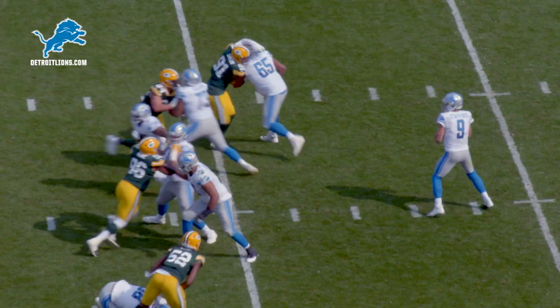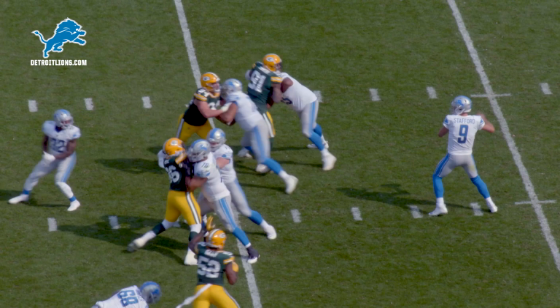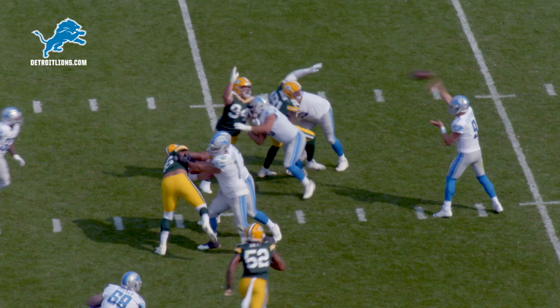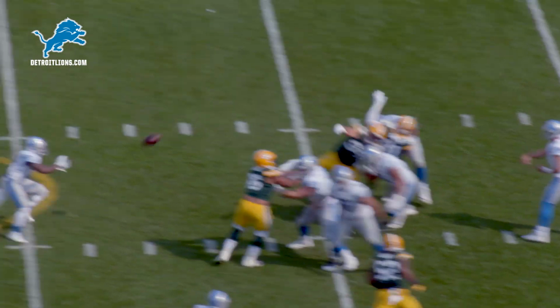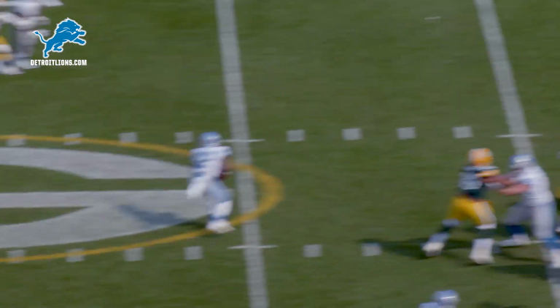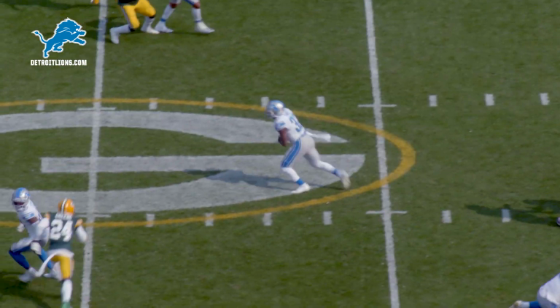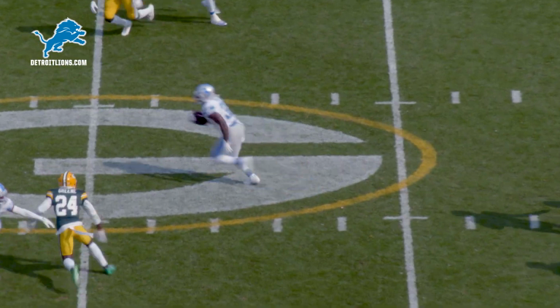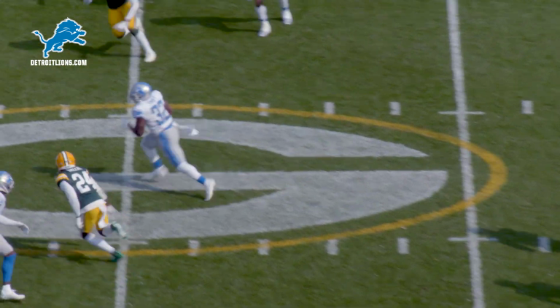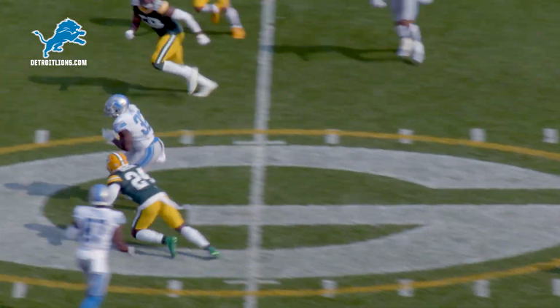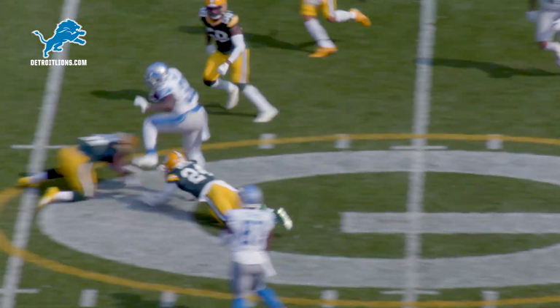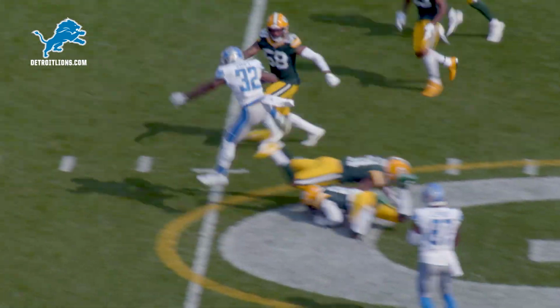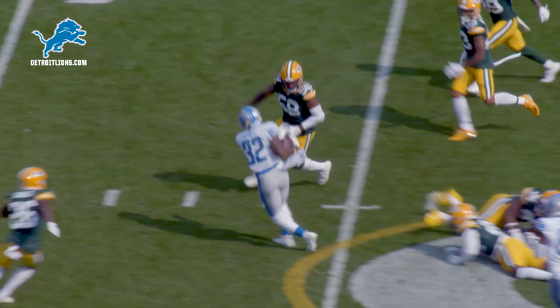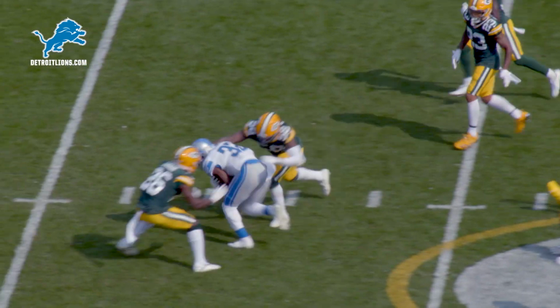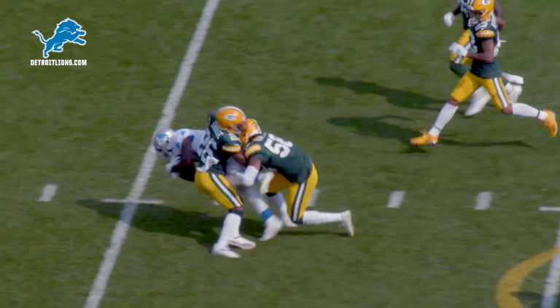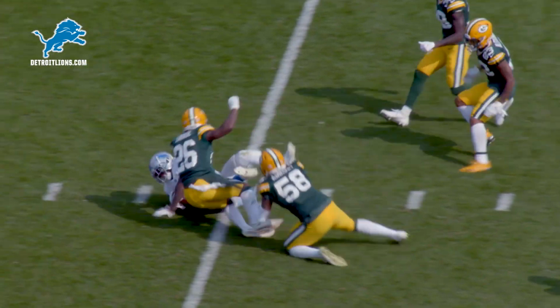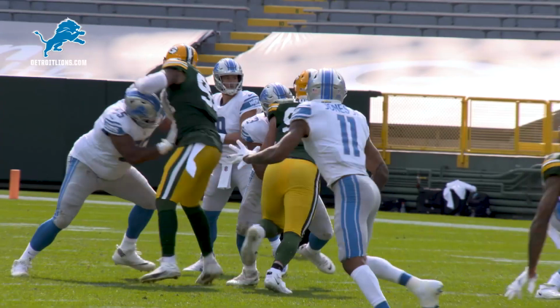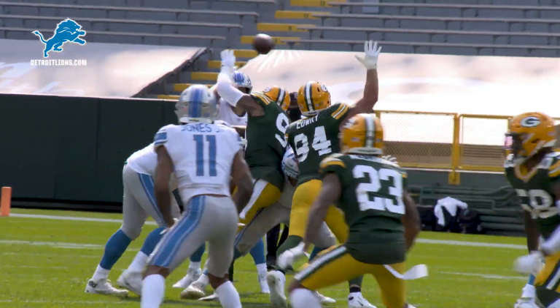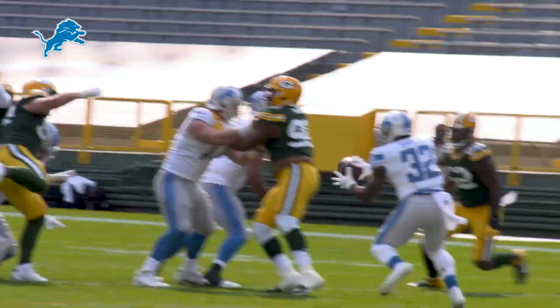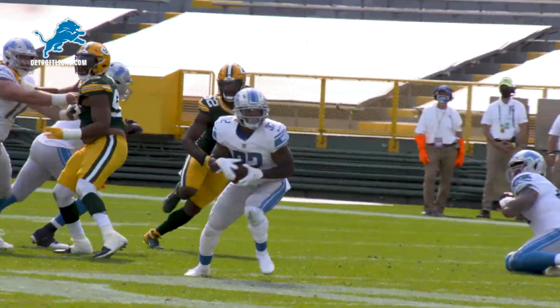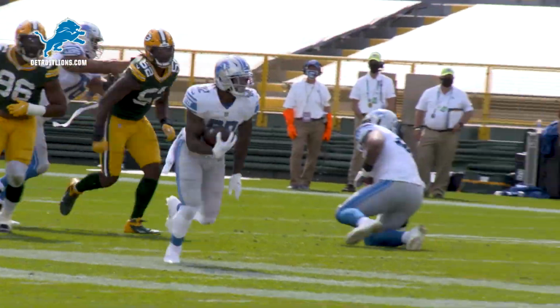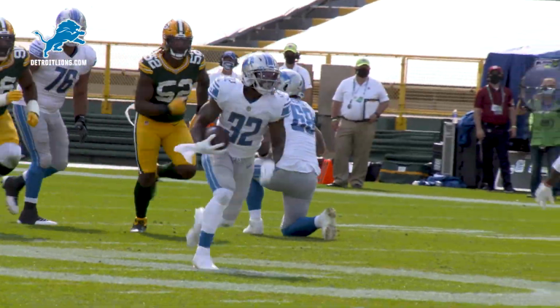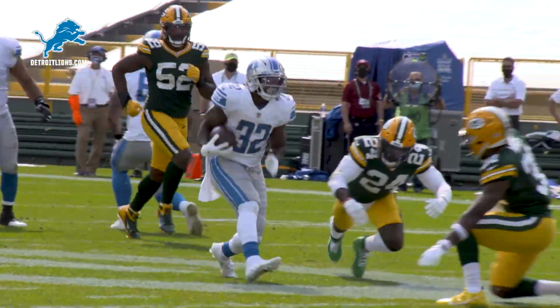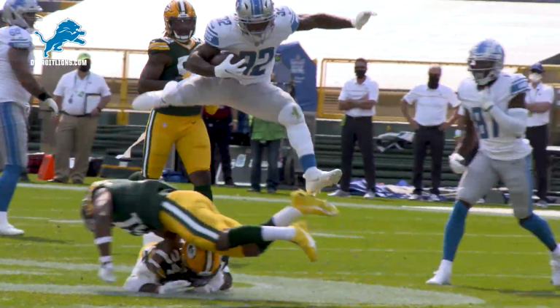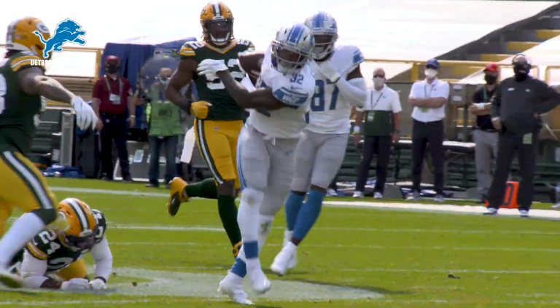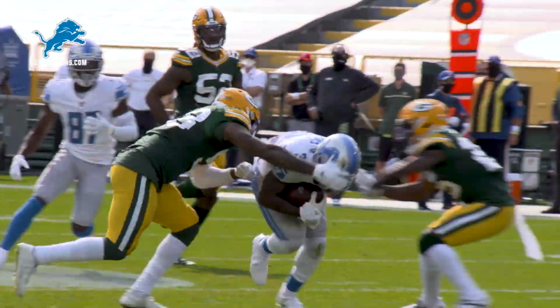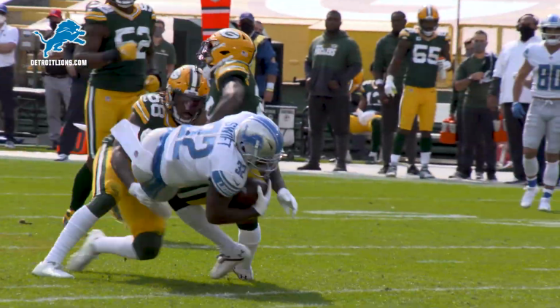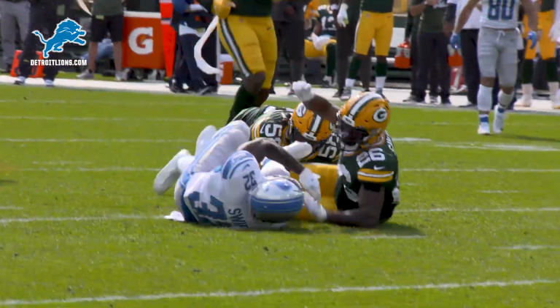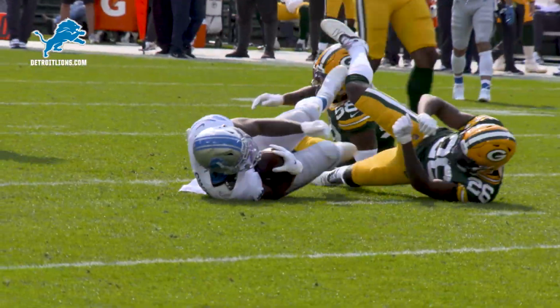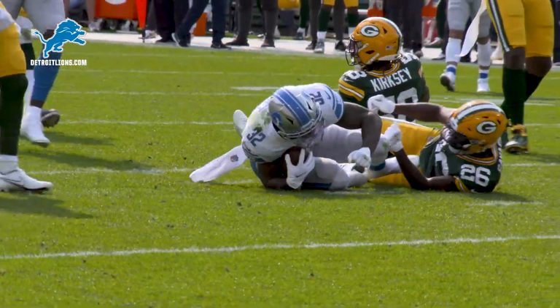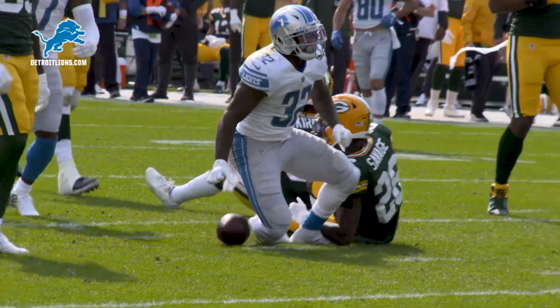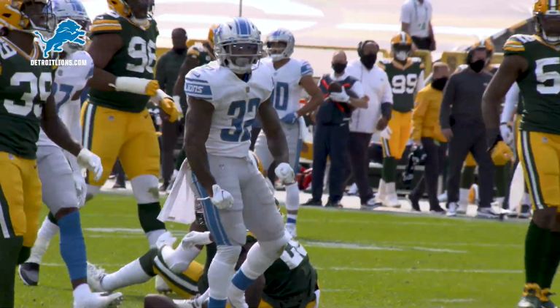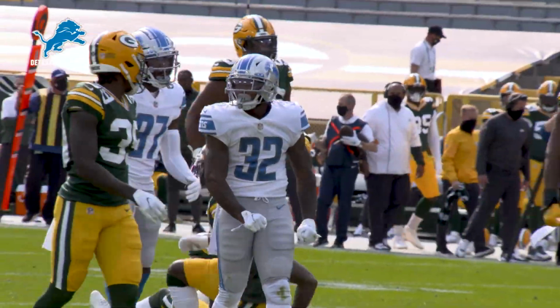Second and two, they throw it underneath to Swift, who turns it up, hurdles the man at the 48-yard line, into Packer territory, and down to the 40. That's a heck of an athletic move there by the rookie running back.